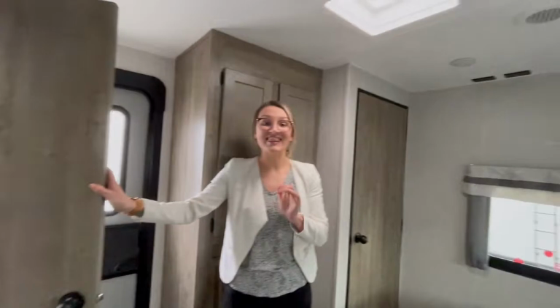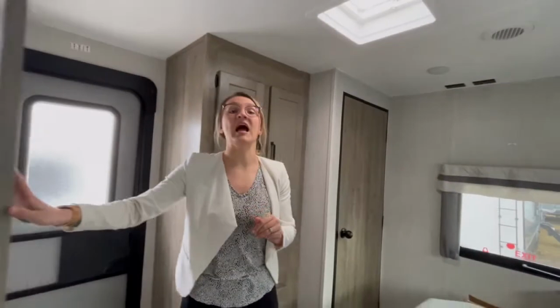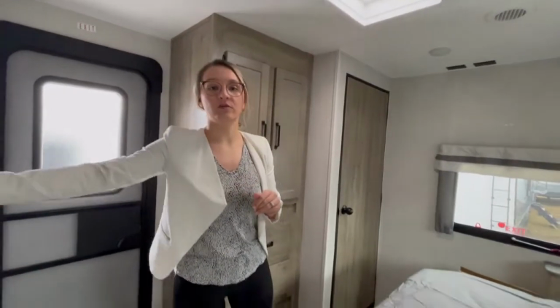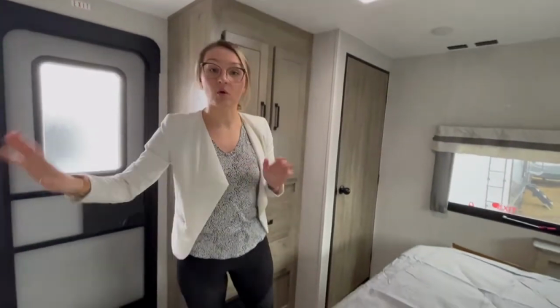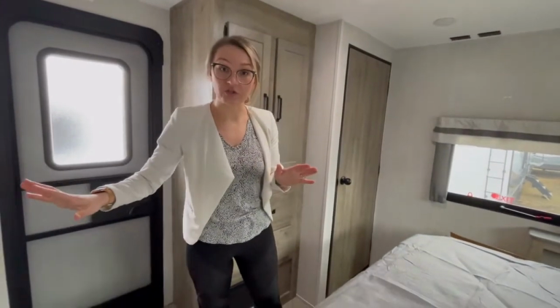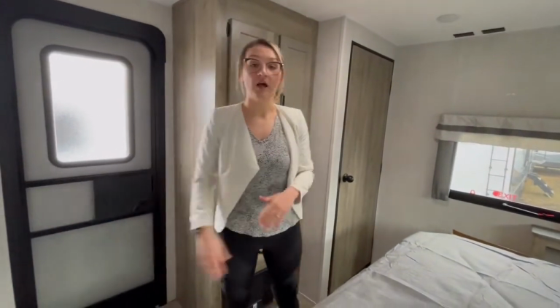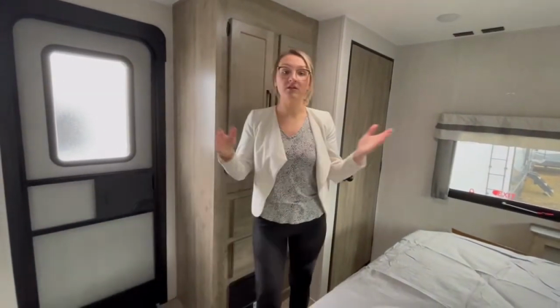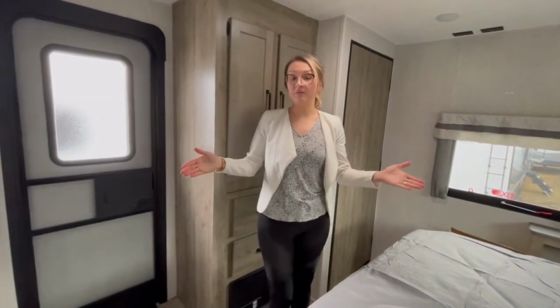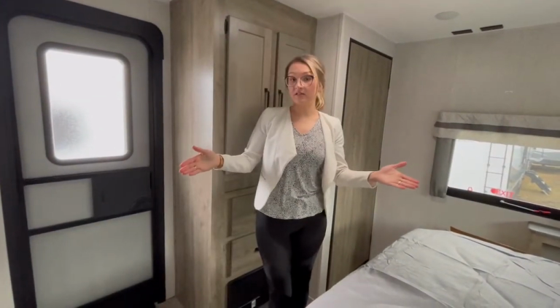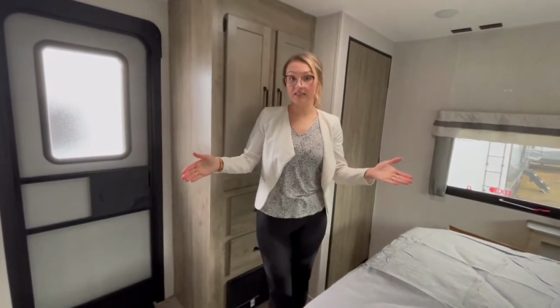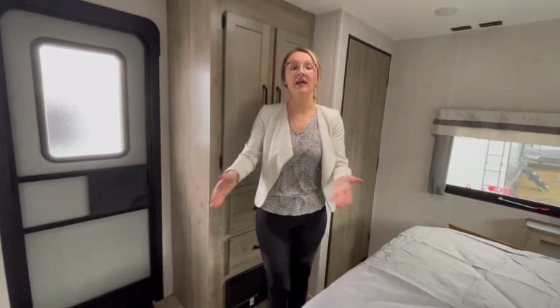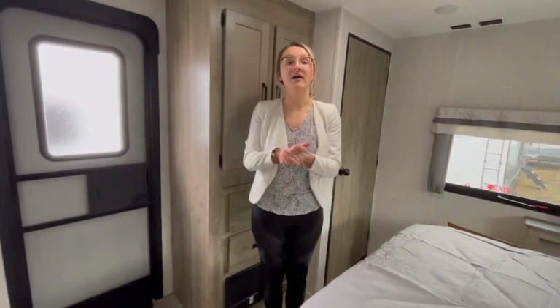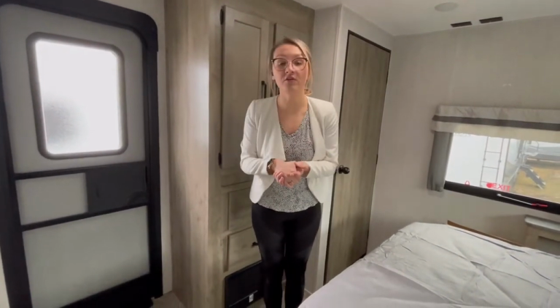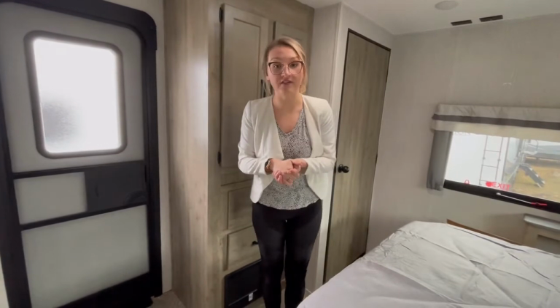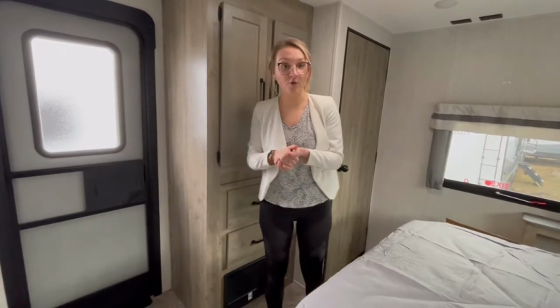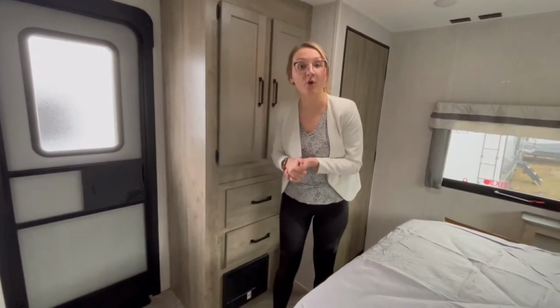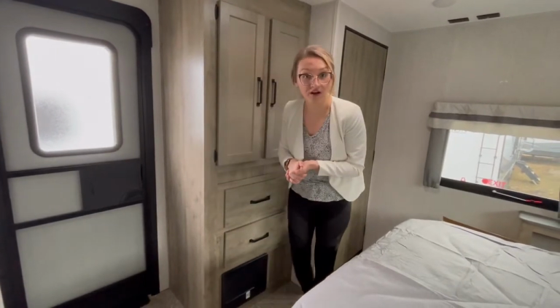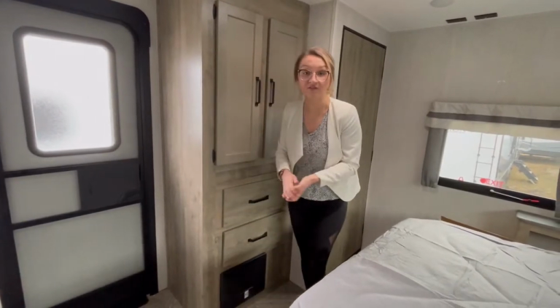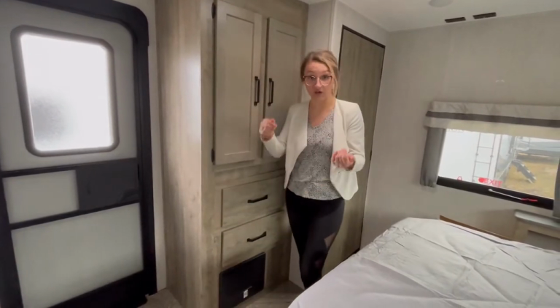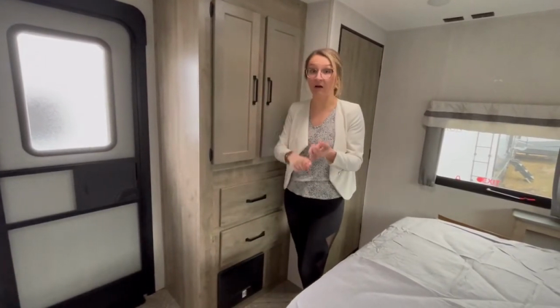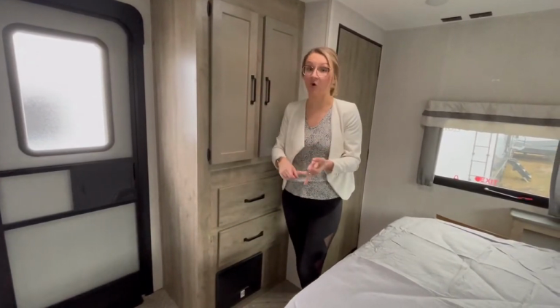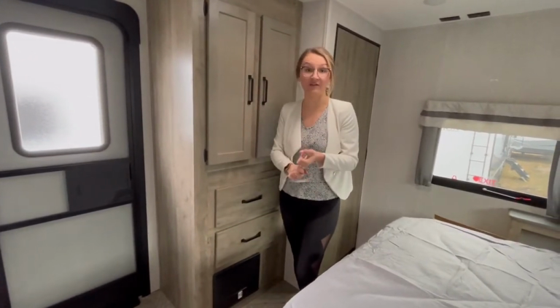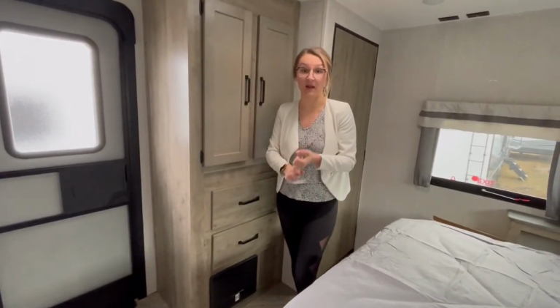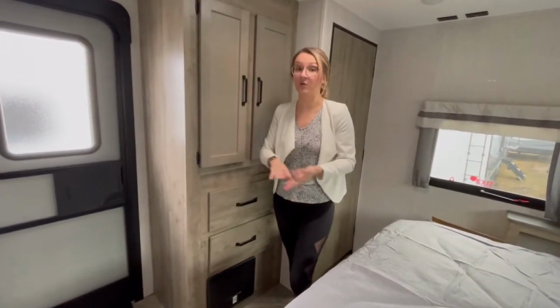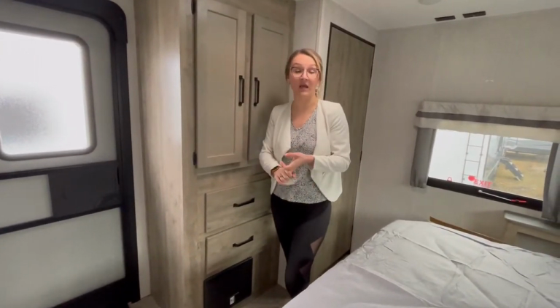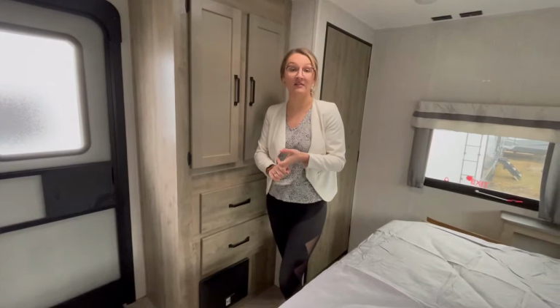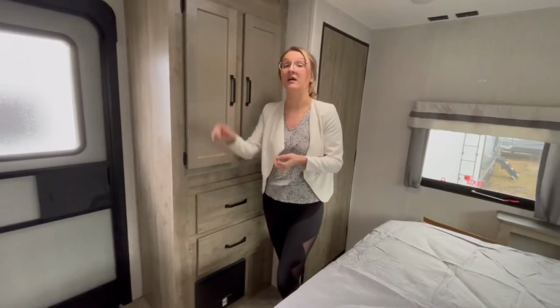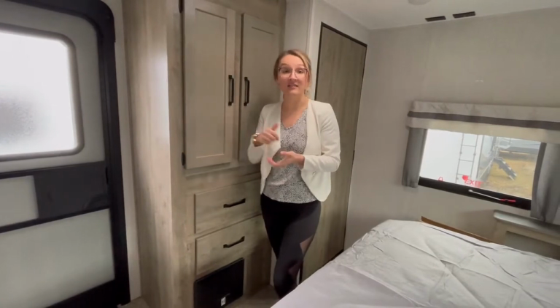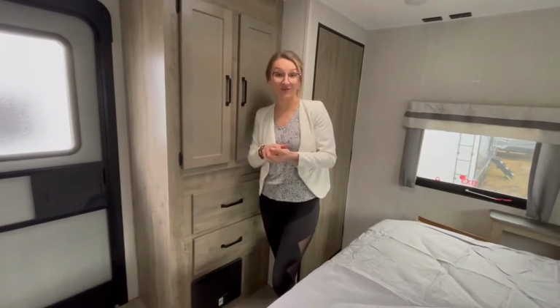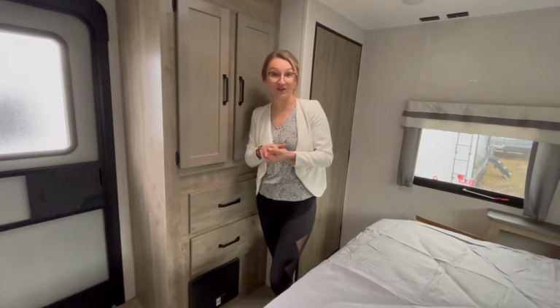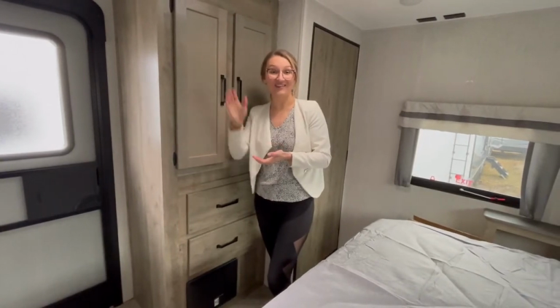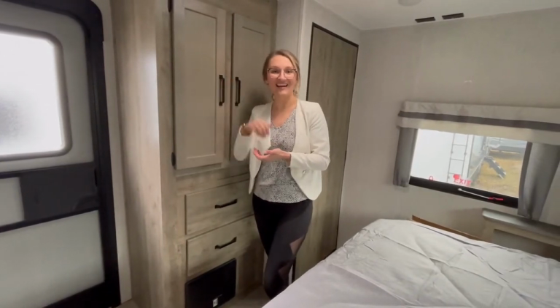This is an absolutely gorgeous unit. Please contact my sales team today at 705-741-4155. This unit is ready to go — ready for May. If you want to go camping this year, this is the unit for you. Thanks guys.